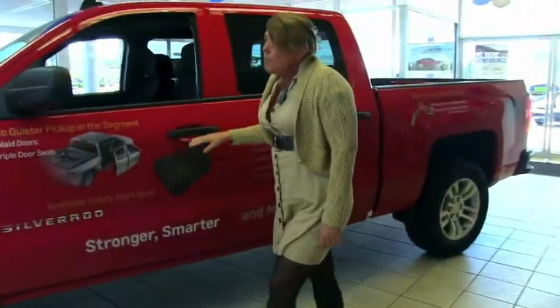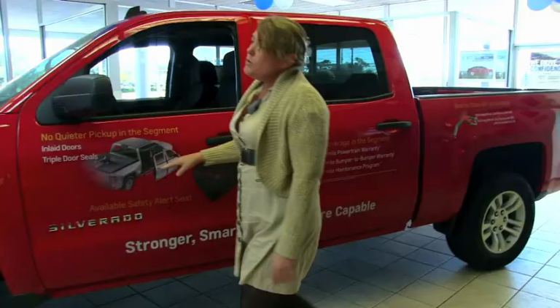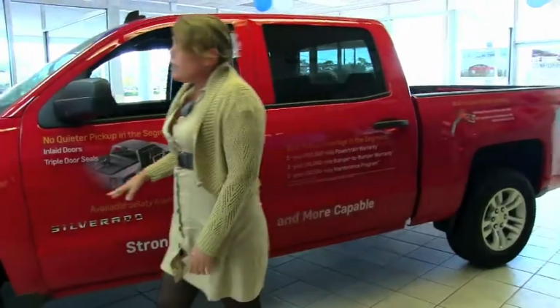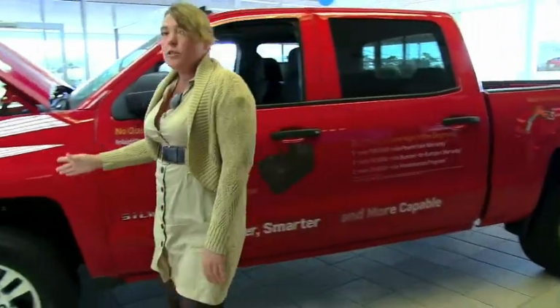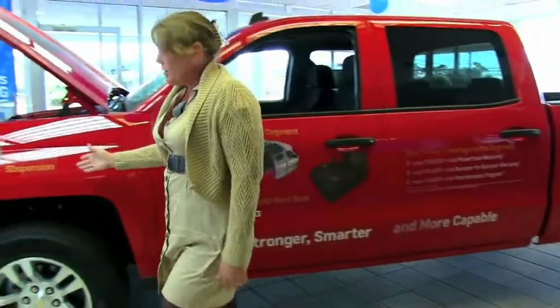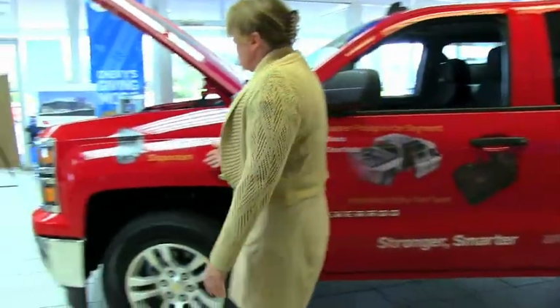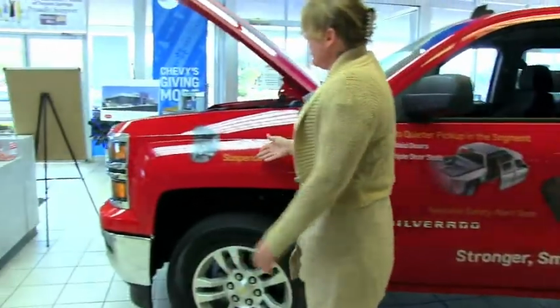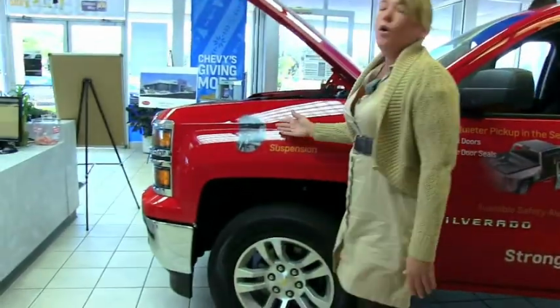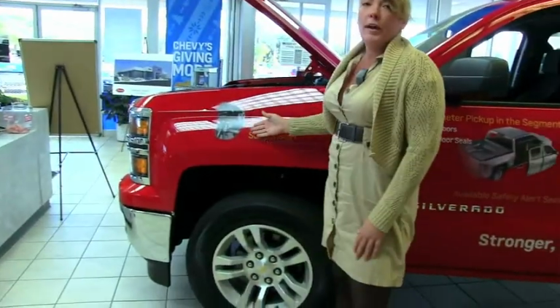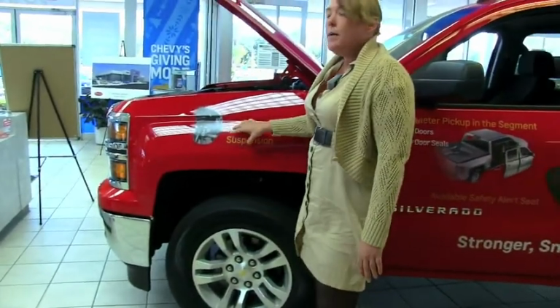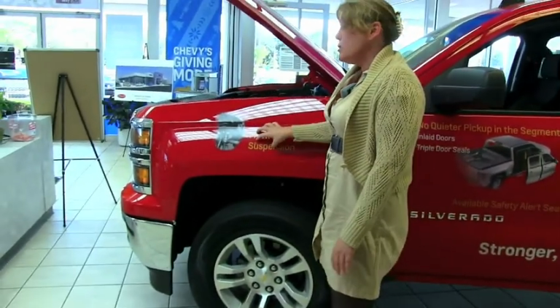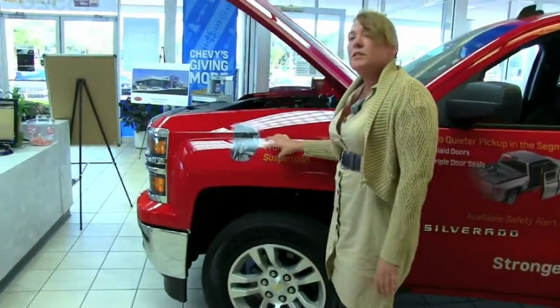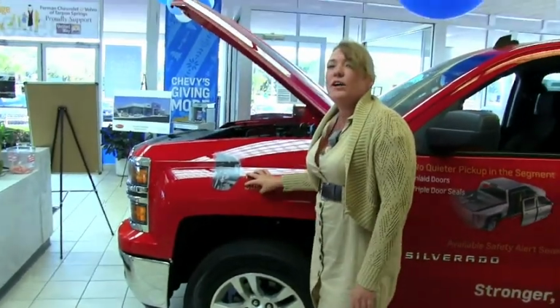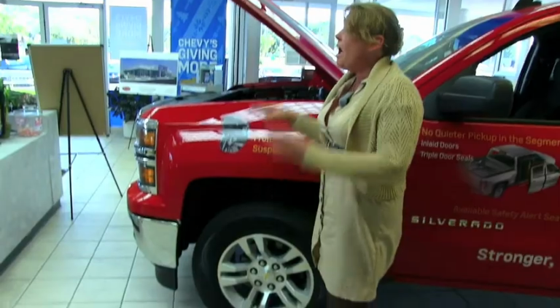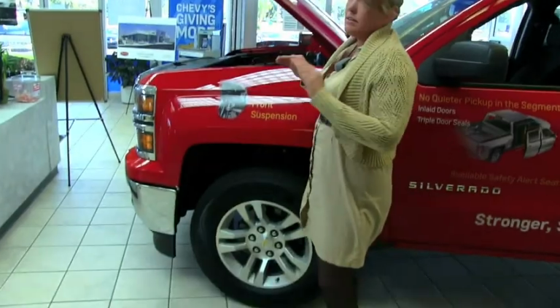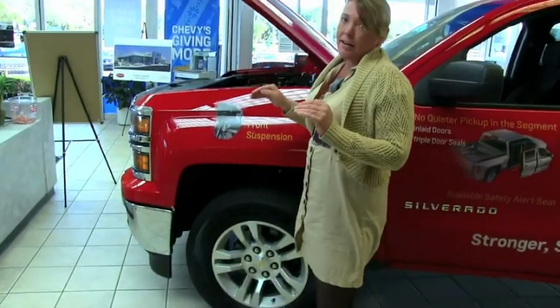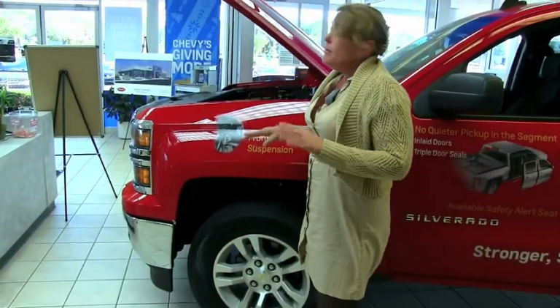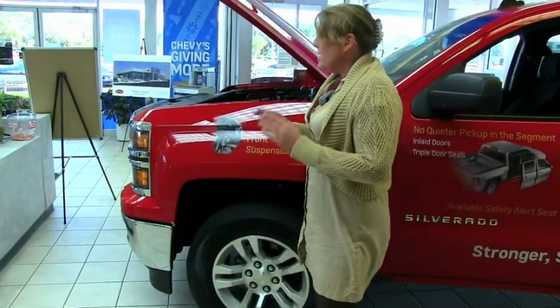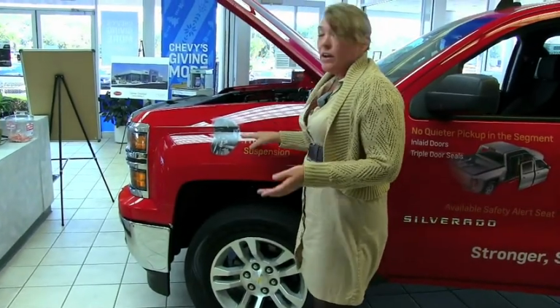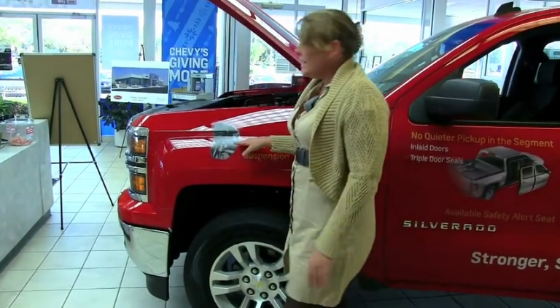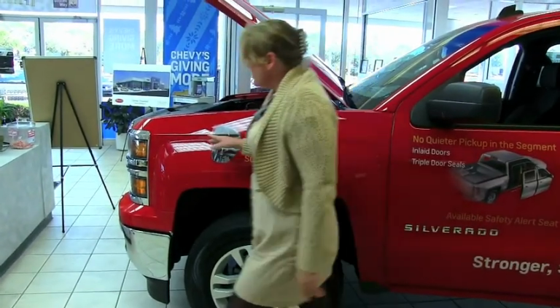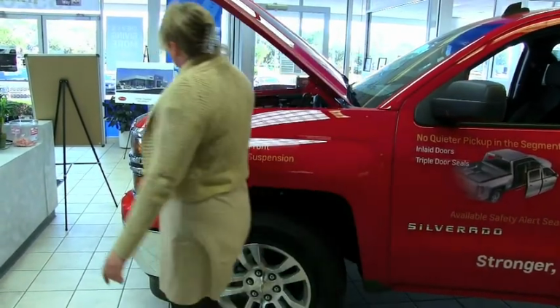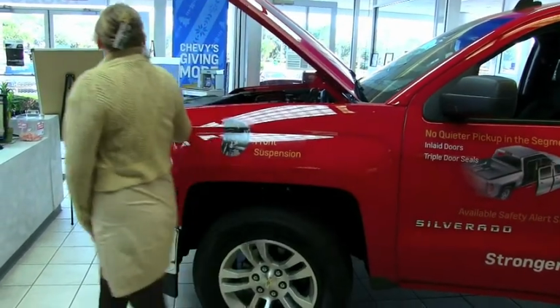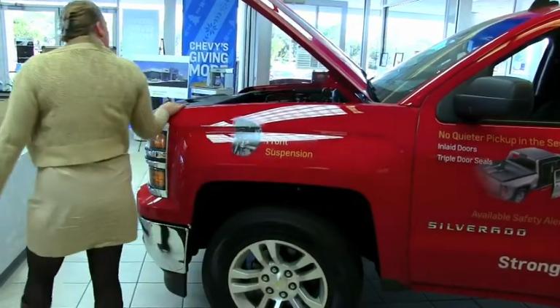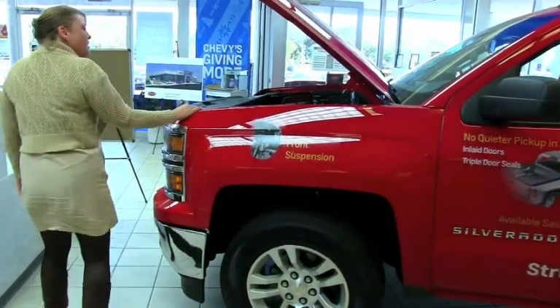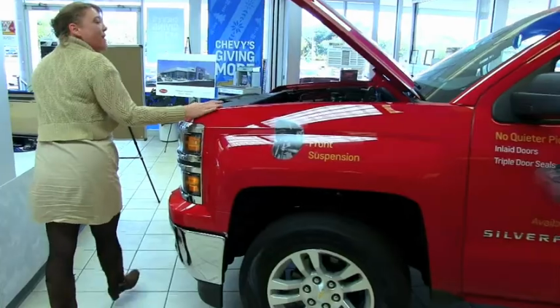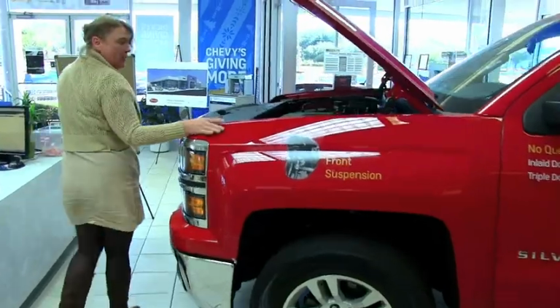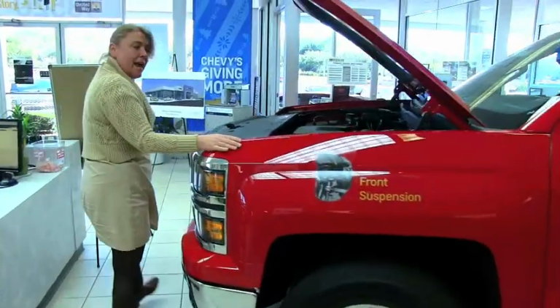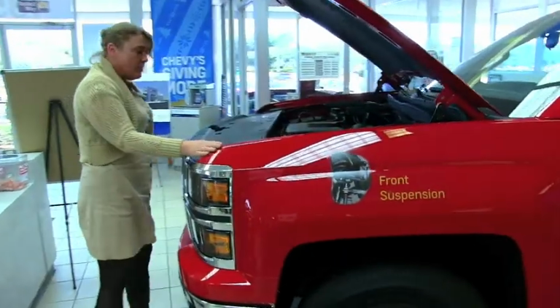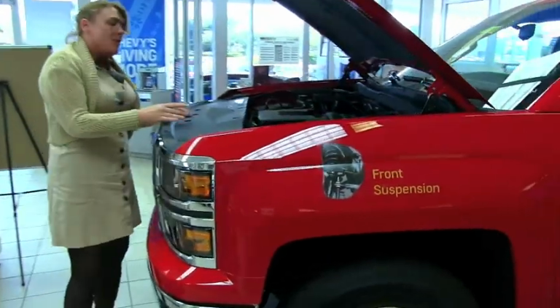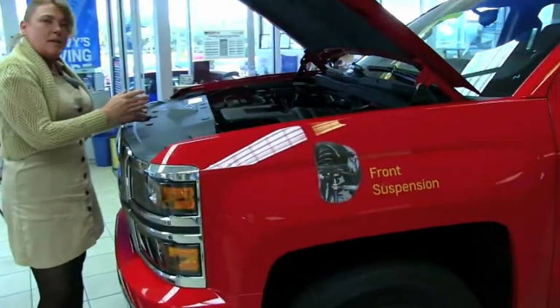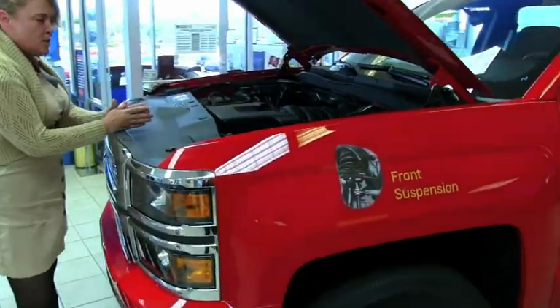Starting at the suspension, we have a coil-over spring independent front suspension which gives this vehicle an awesome ride, better than any other vehicle in its class. This is an LT, and it happens to come with a 5.3 V8 with a six-speed transmission.